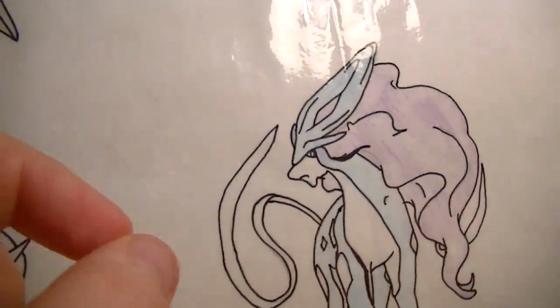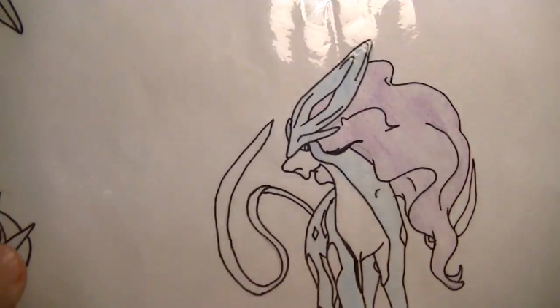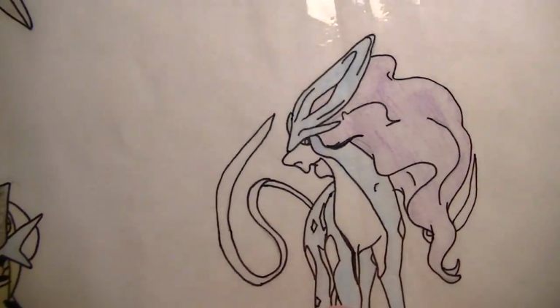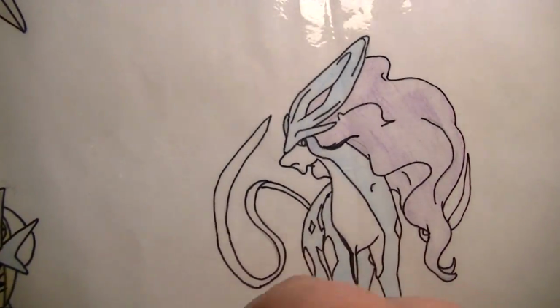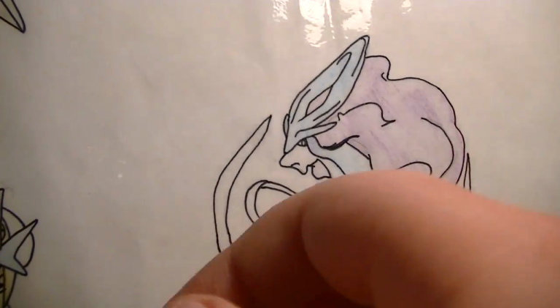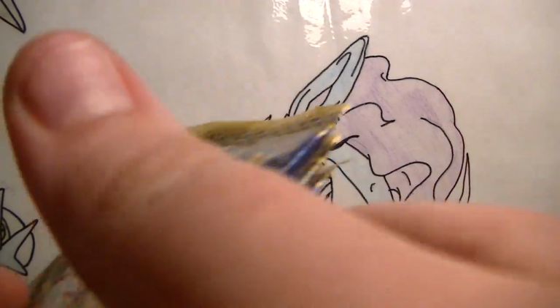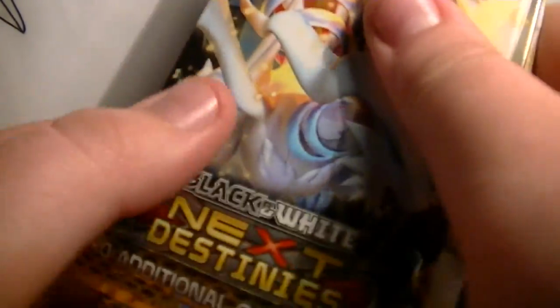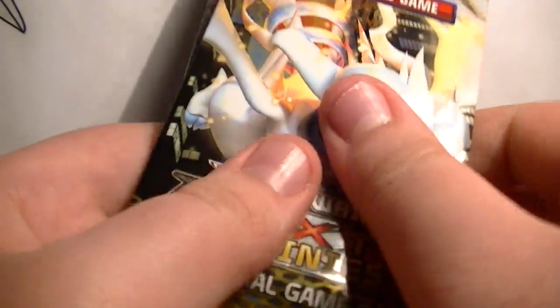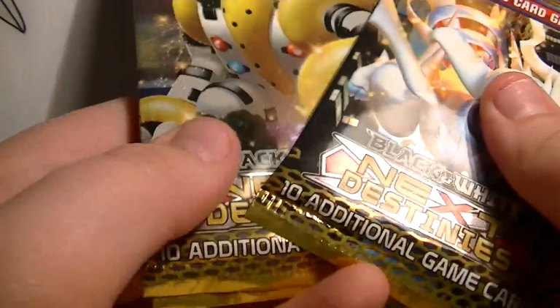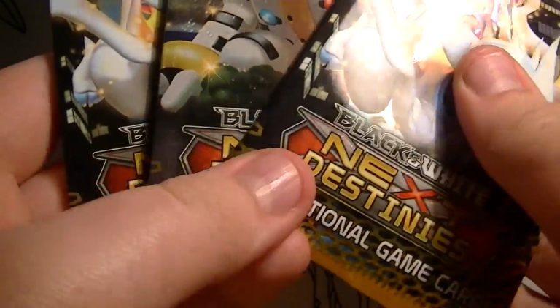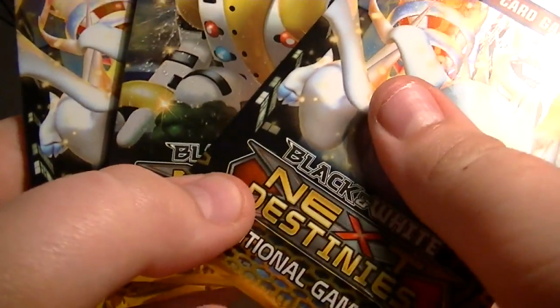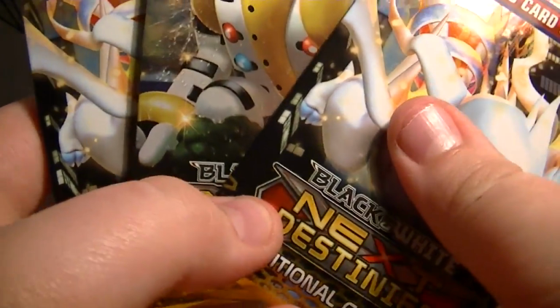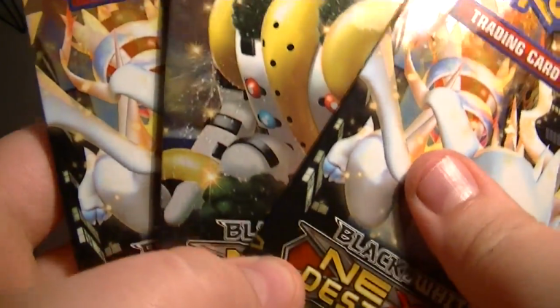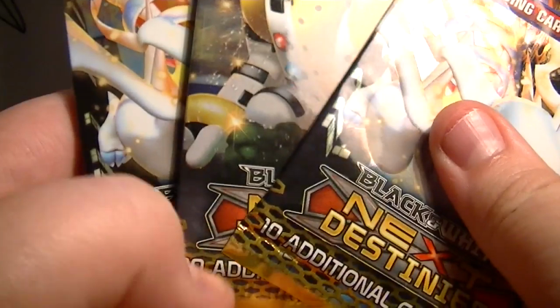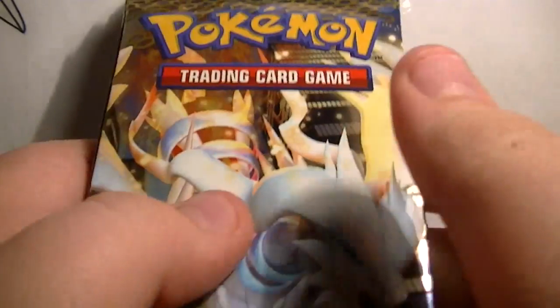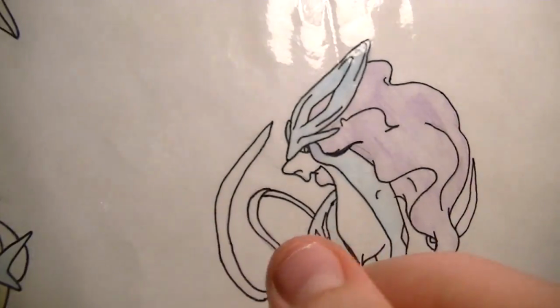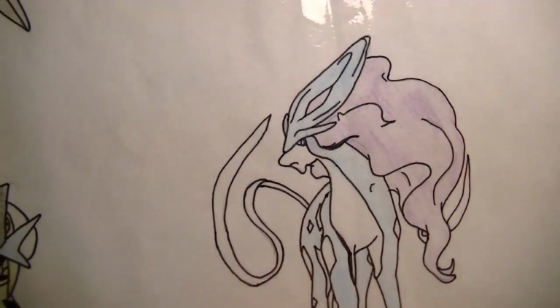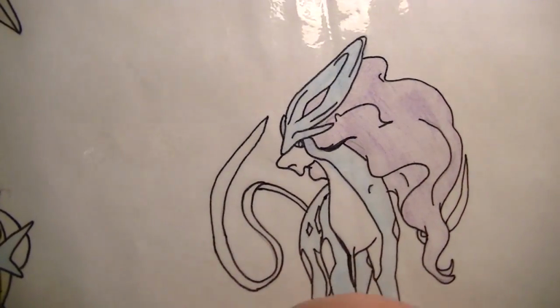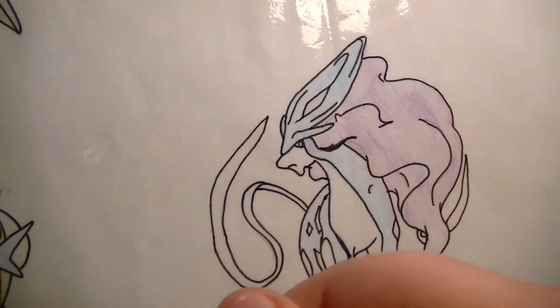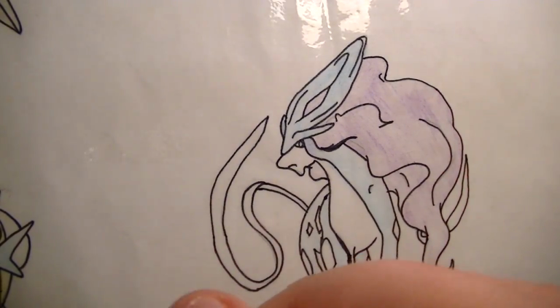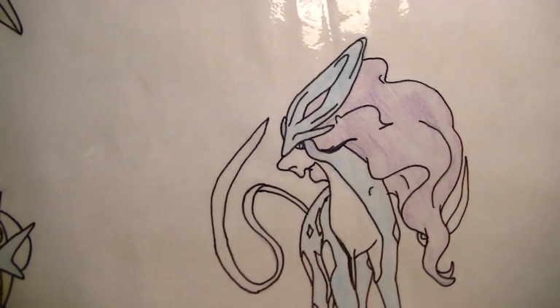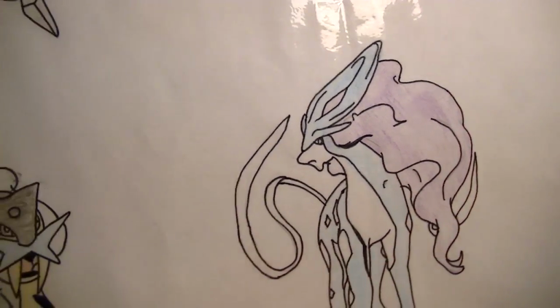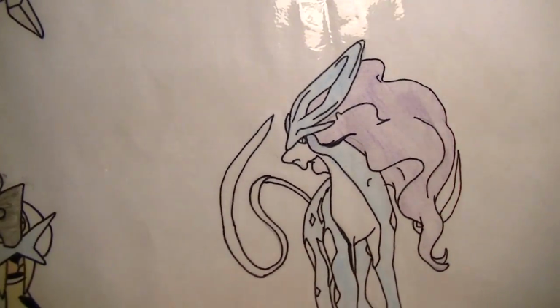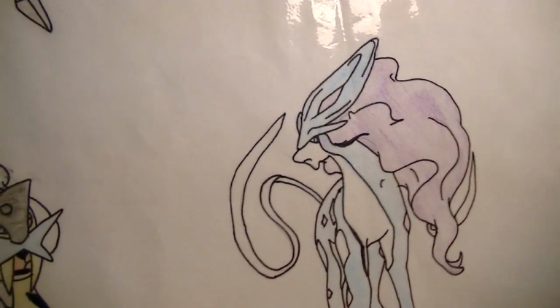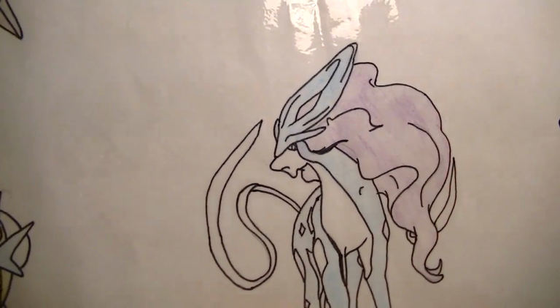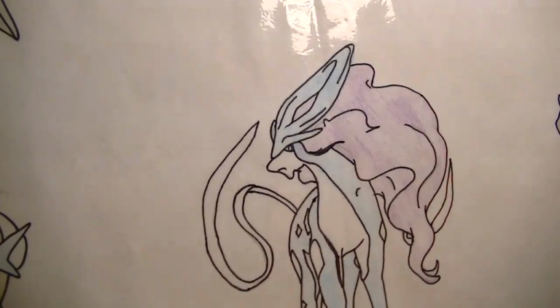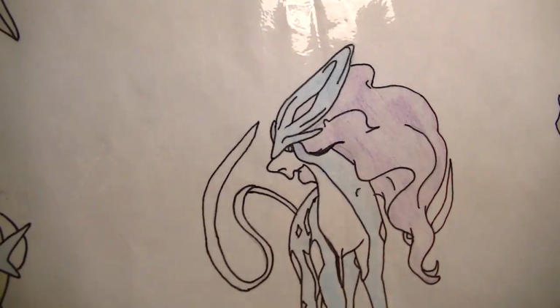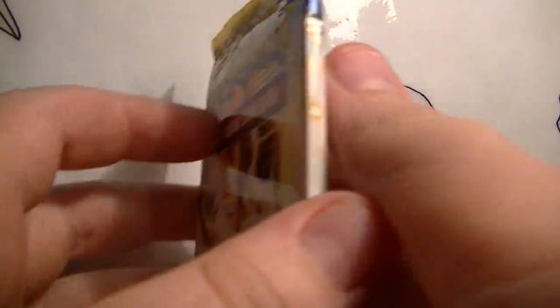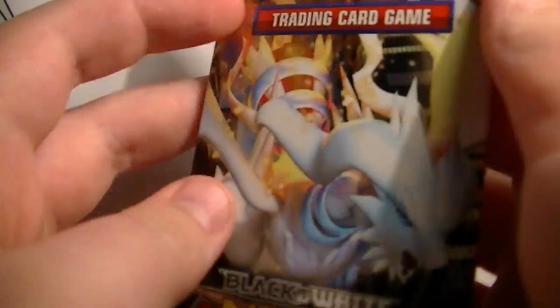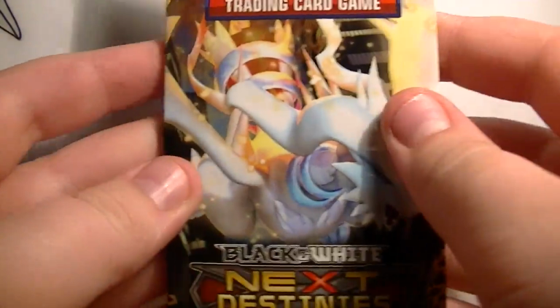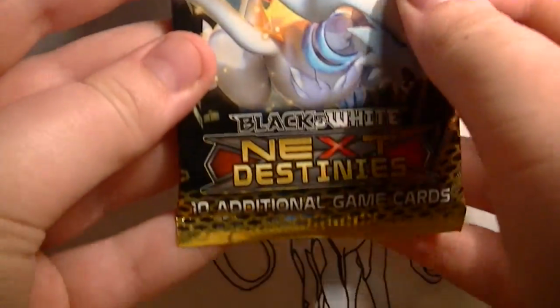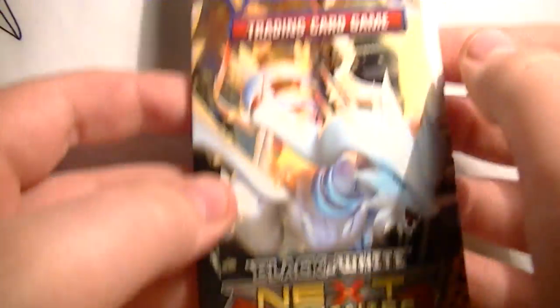And because I got first, I paid three pound entry and I got three packs, which is really nice — Next Destinies. So let's try and hopefully pull on the EX. Try and get that elusive Mewtwo. Okay, let's start.